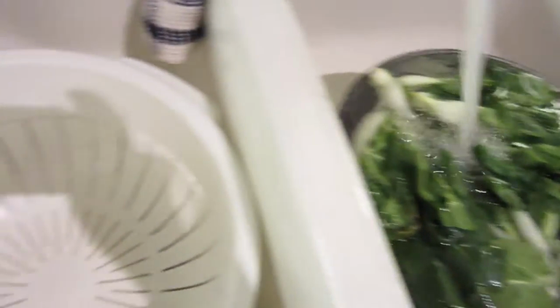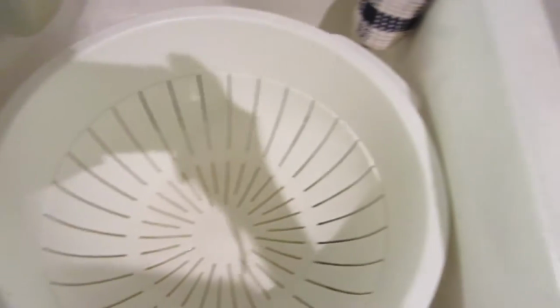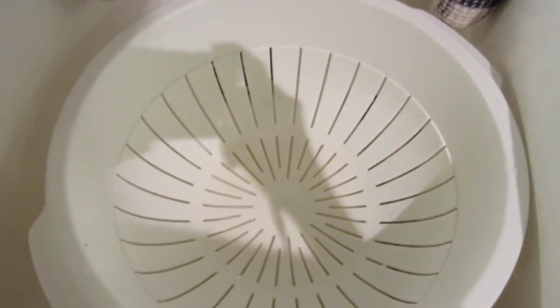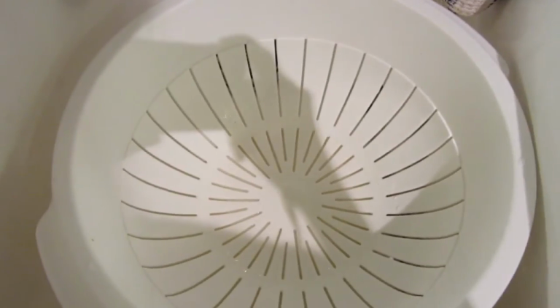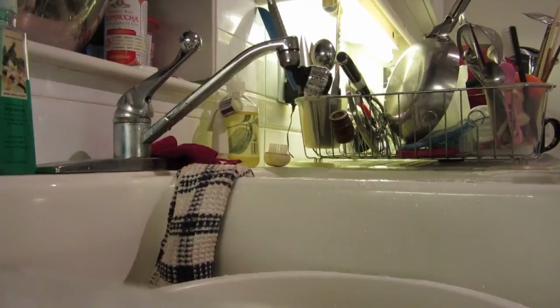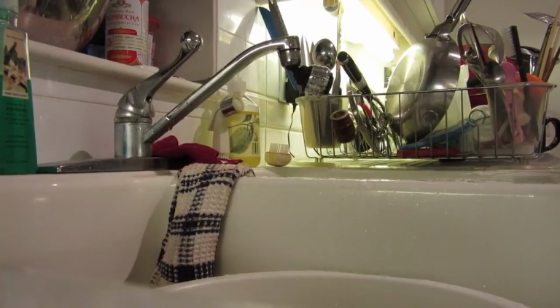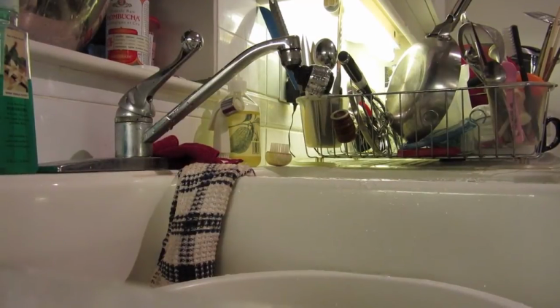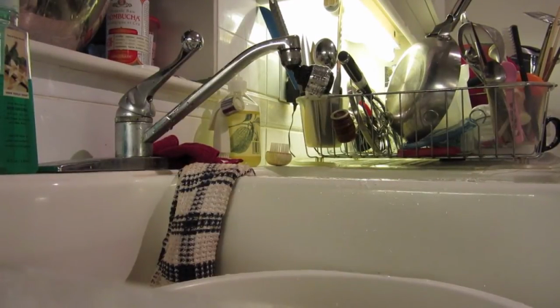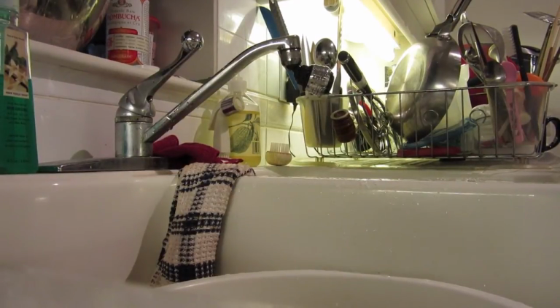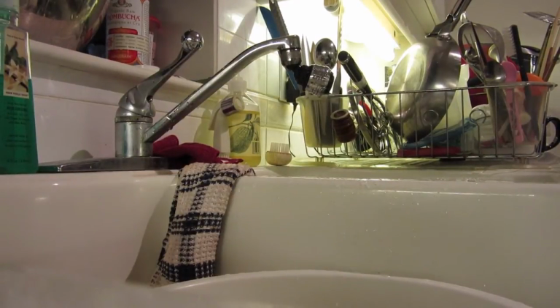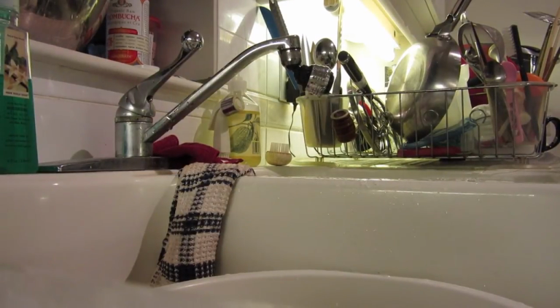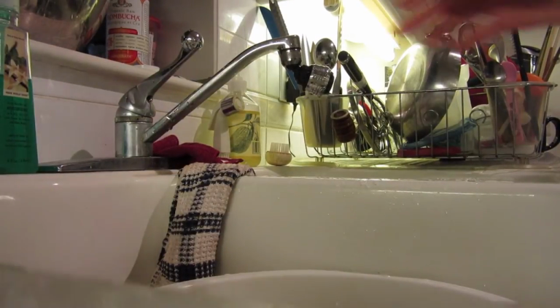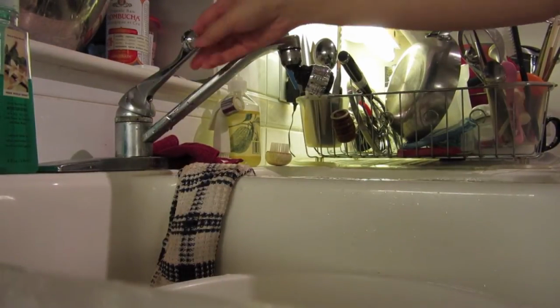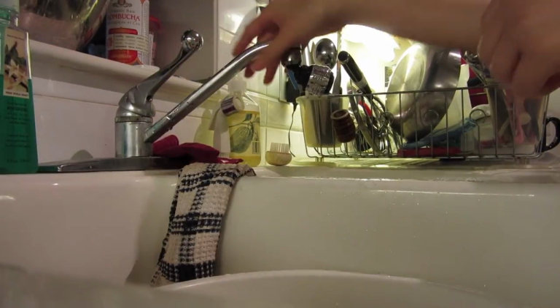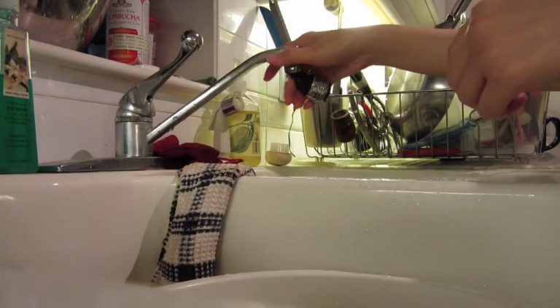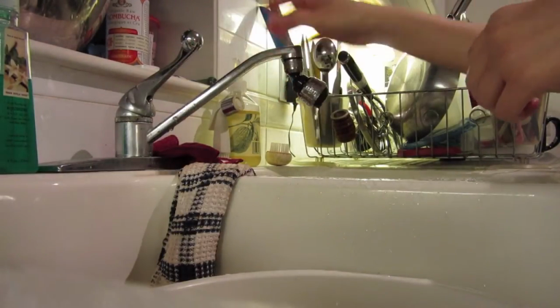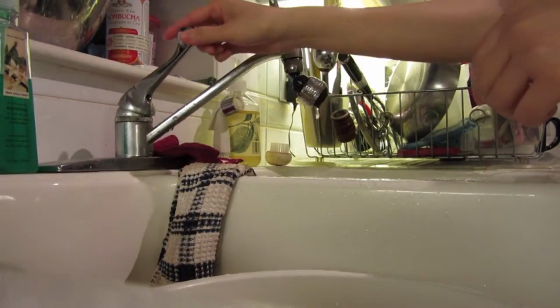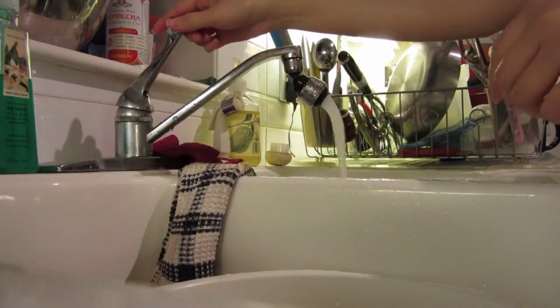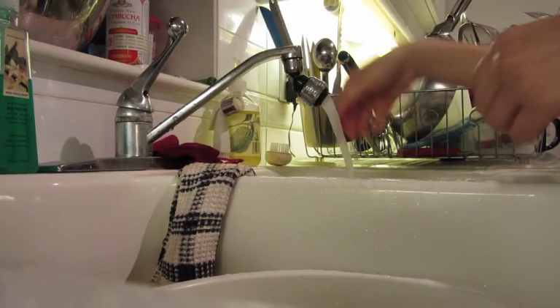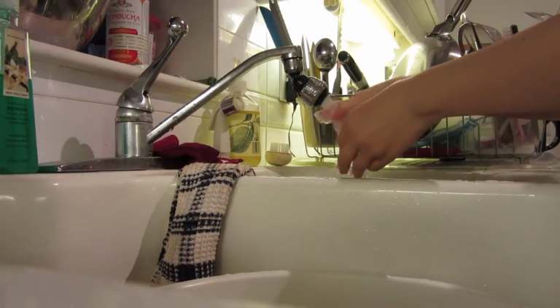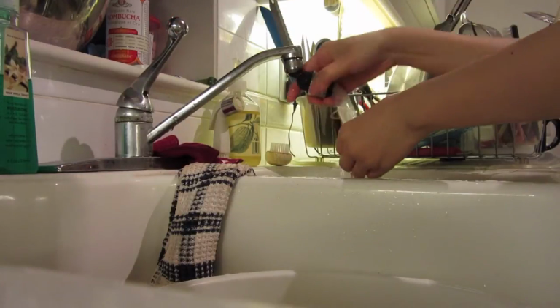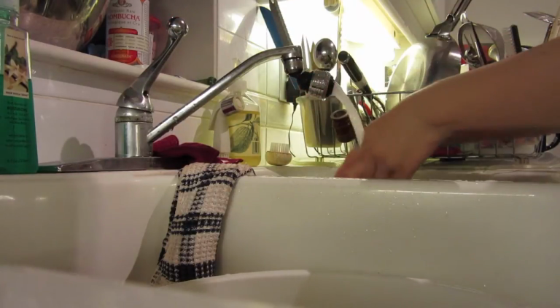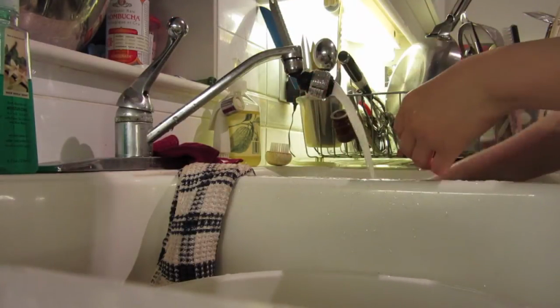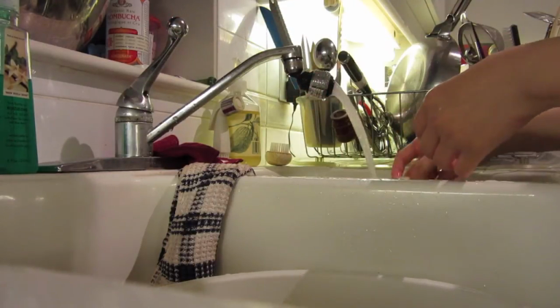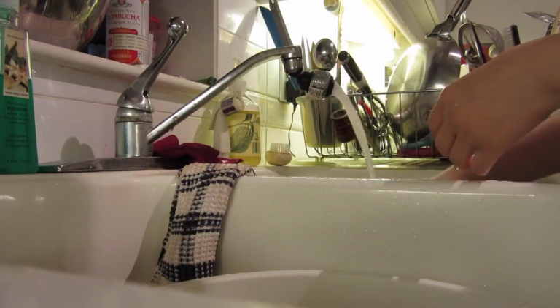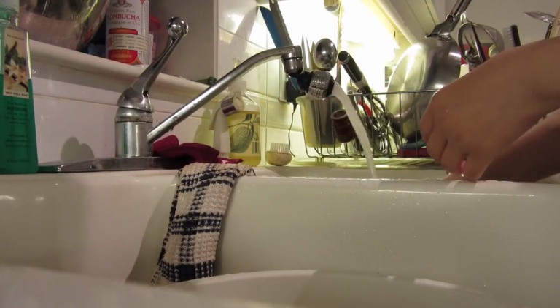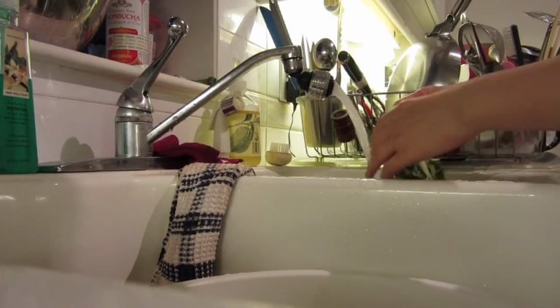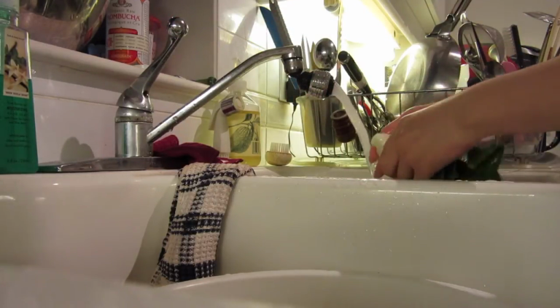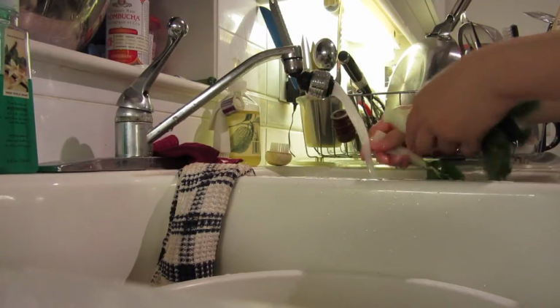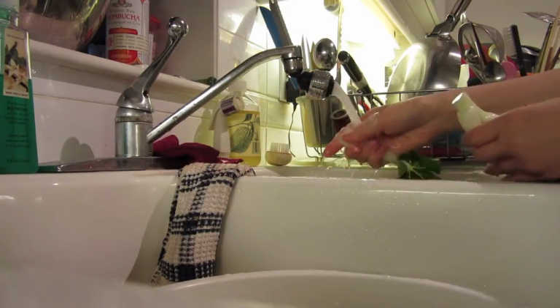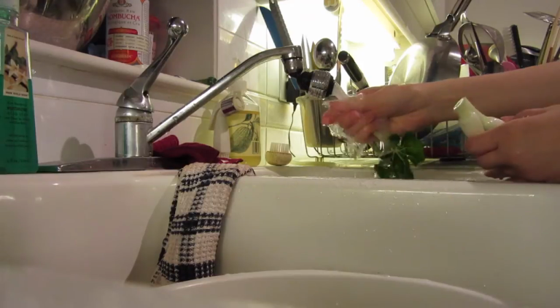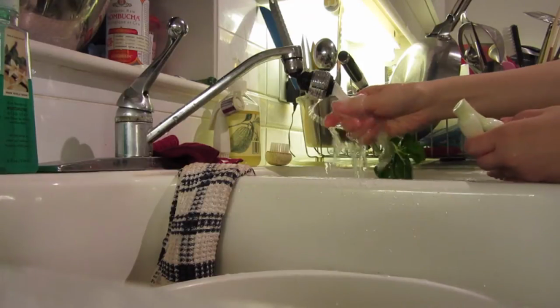It doesn't matter what vegetables you choose, but make sure that they are clean. A lot of vegetables have dirt stuck between each leaf, so just make sure that you clean that up.